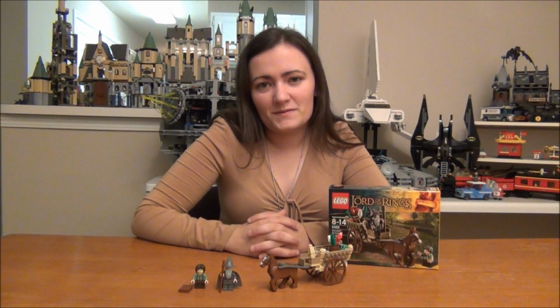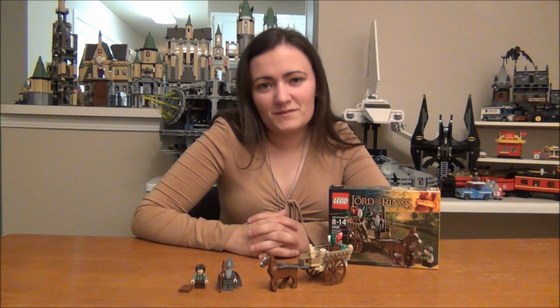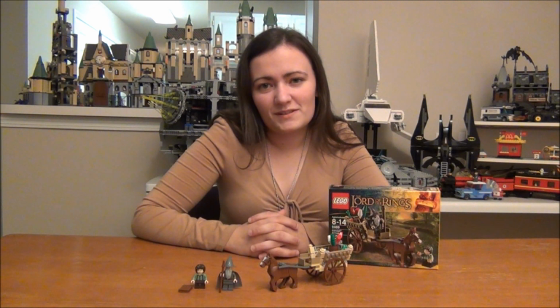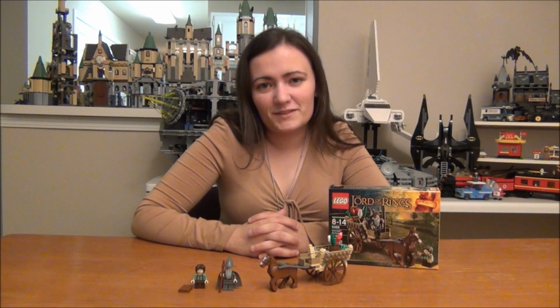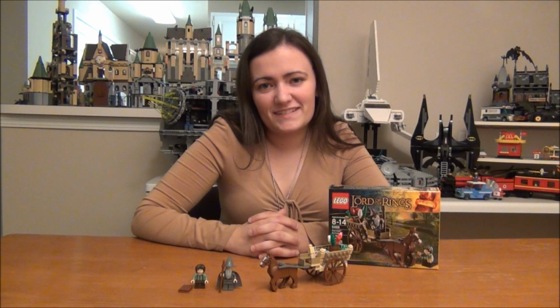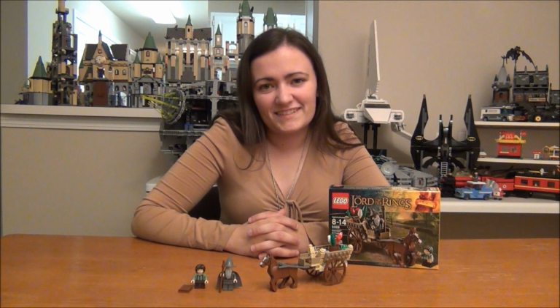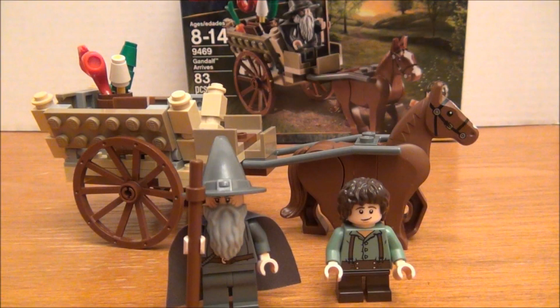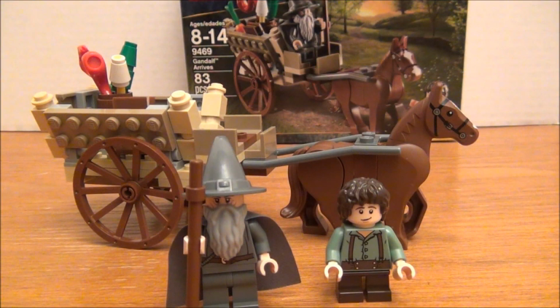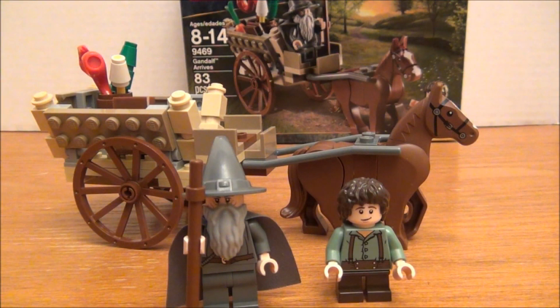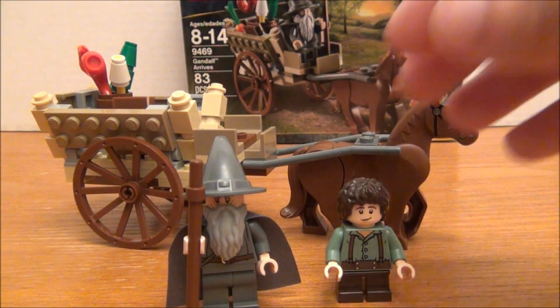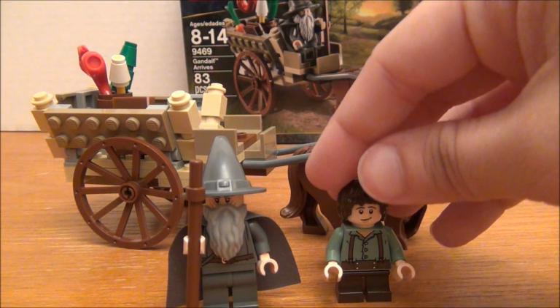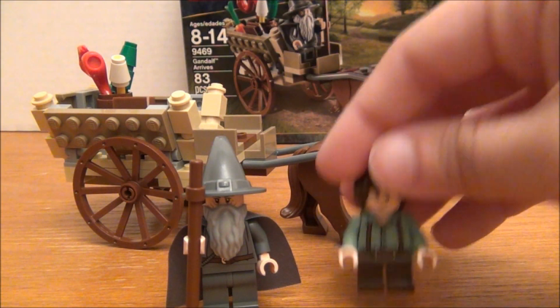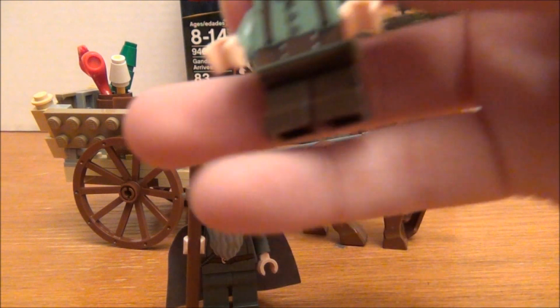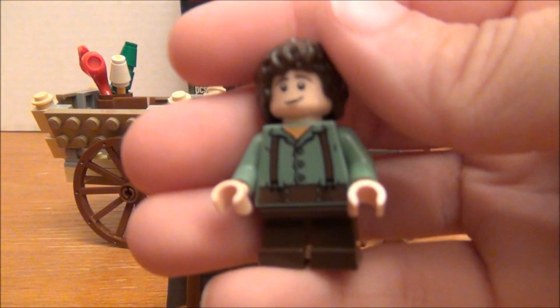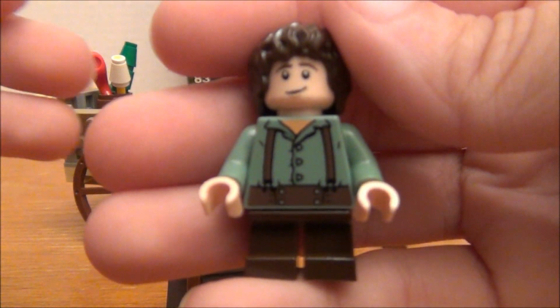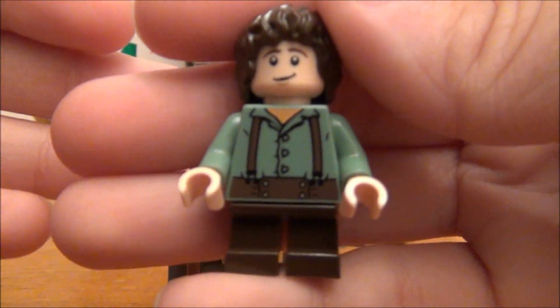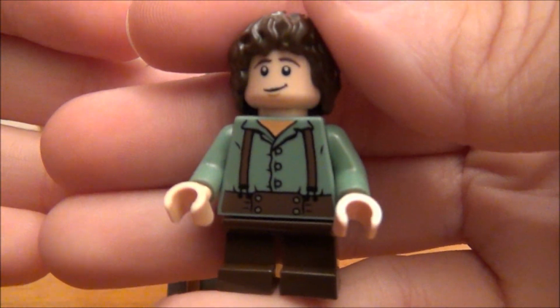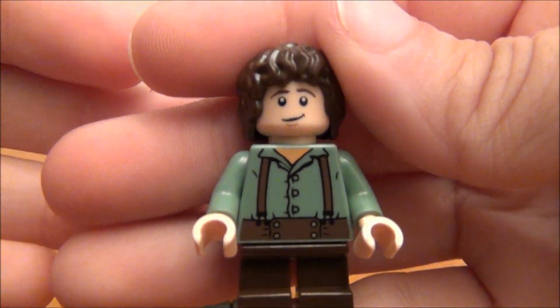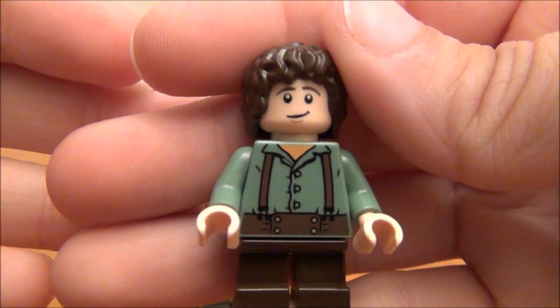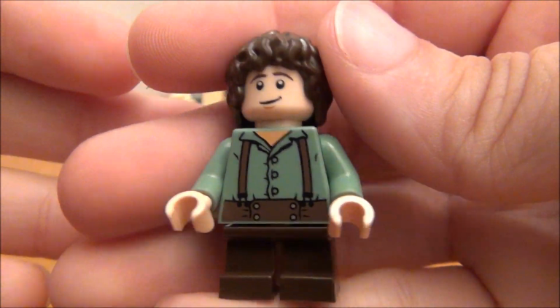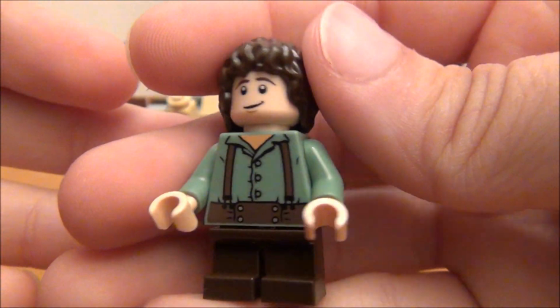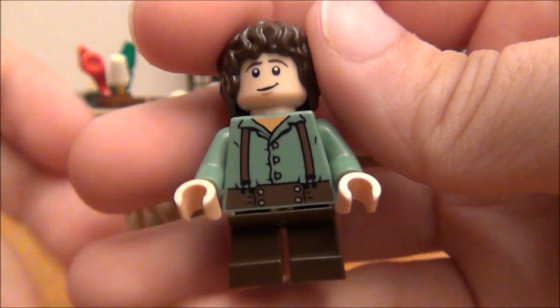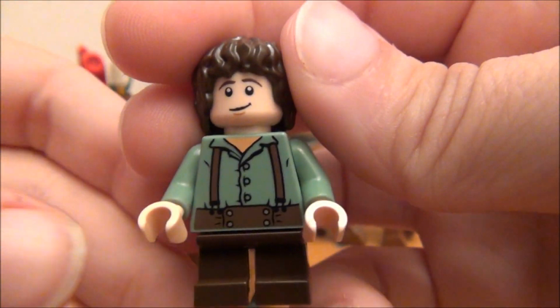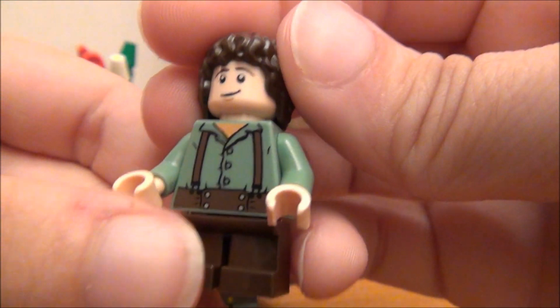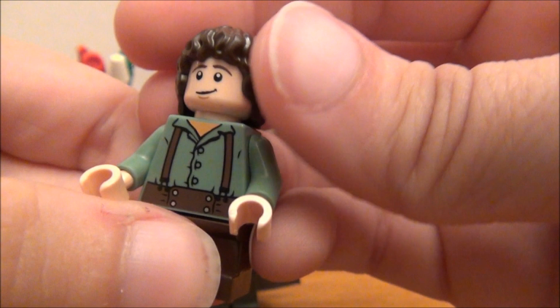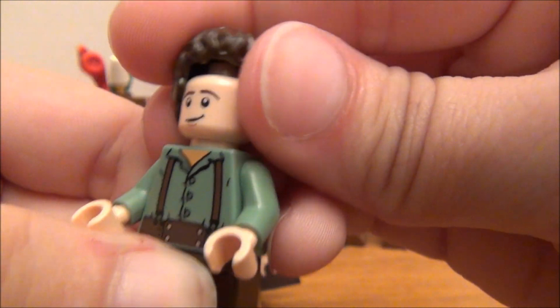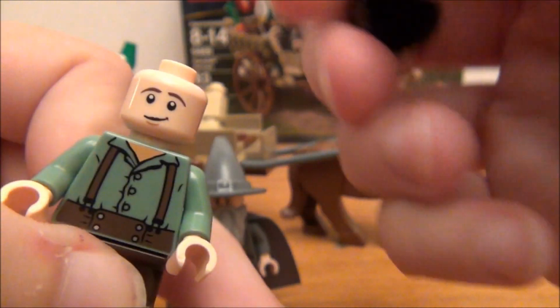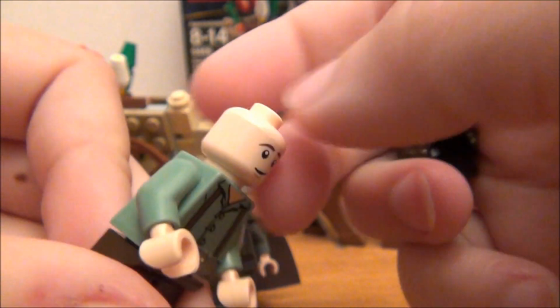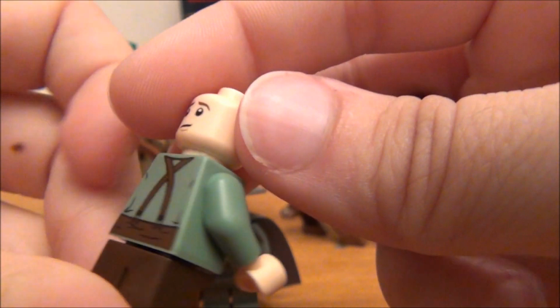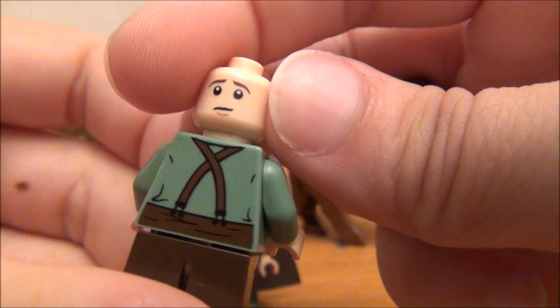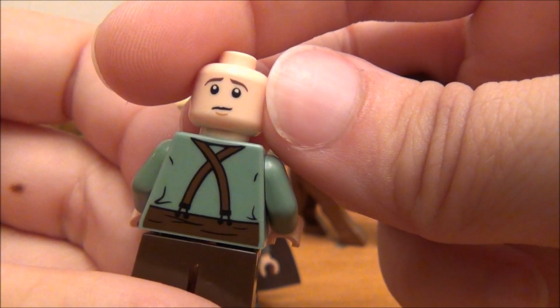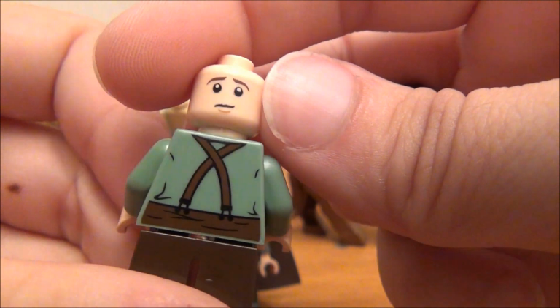So let's go ahead and move in for a close-up and look at all the details on it. There are two figures in this set. First, here is Frodo, before he finds out he has to take the ring to Mordor. And there's the back.